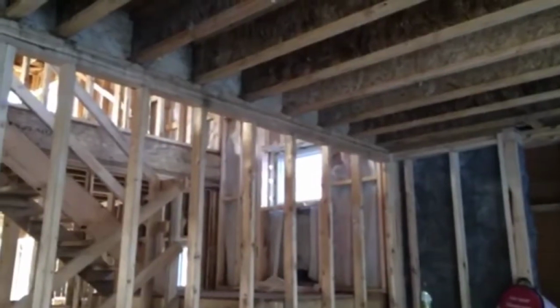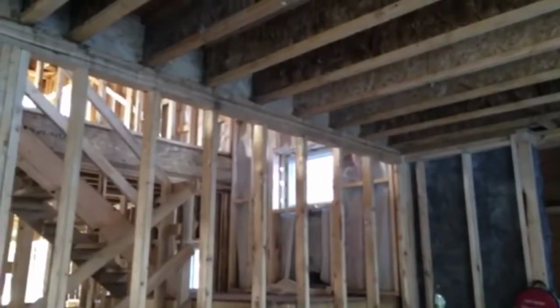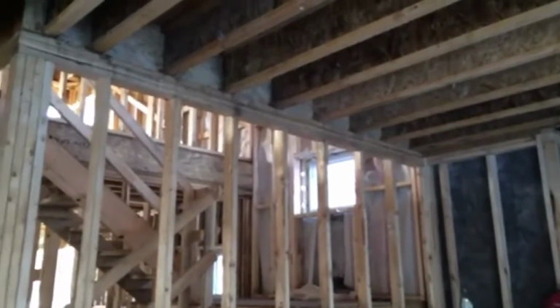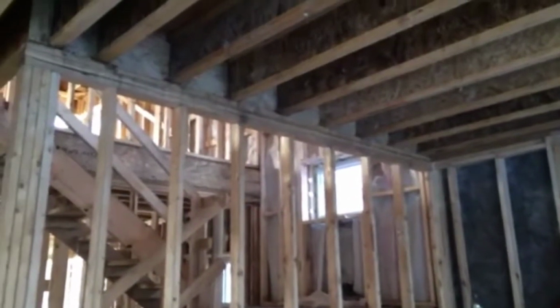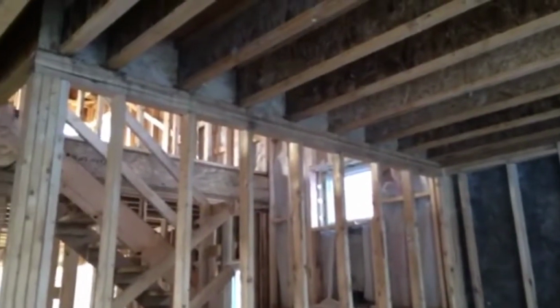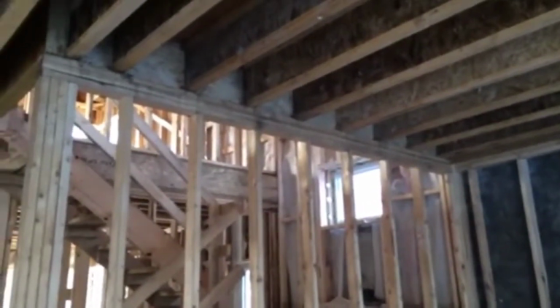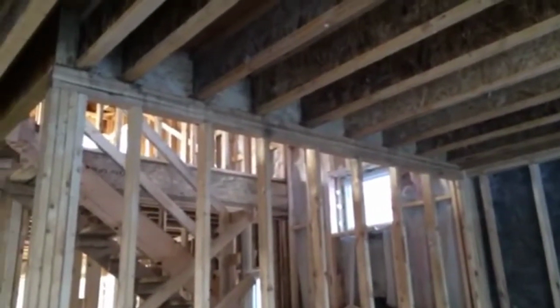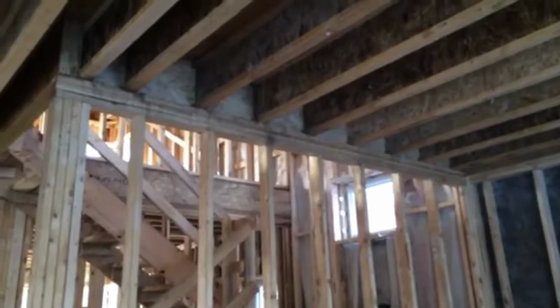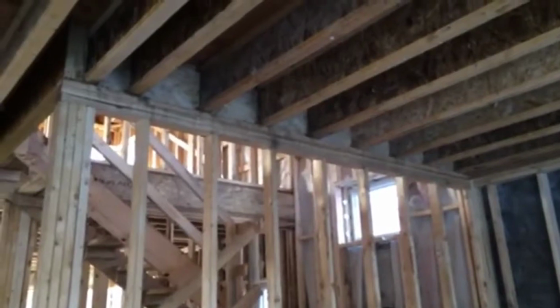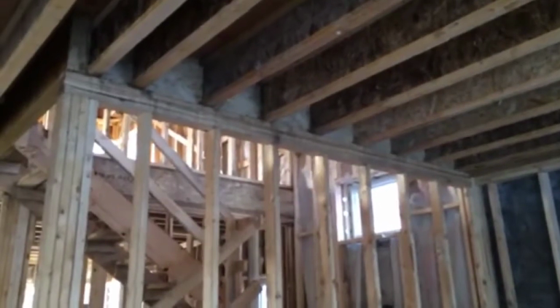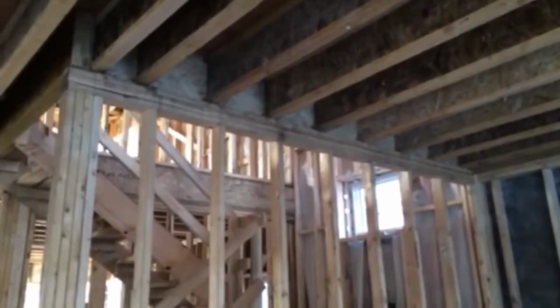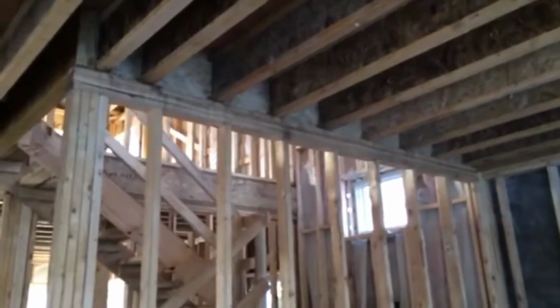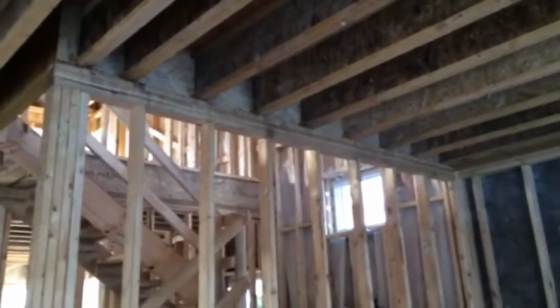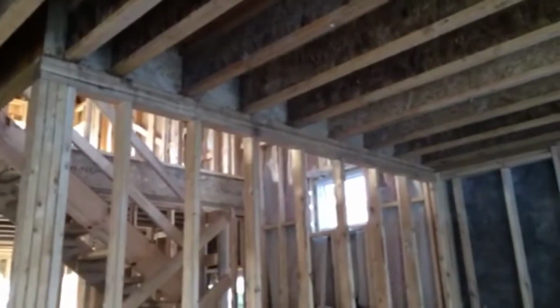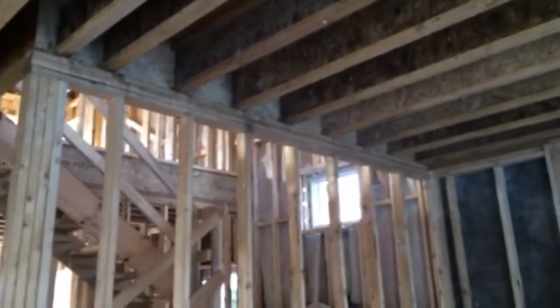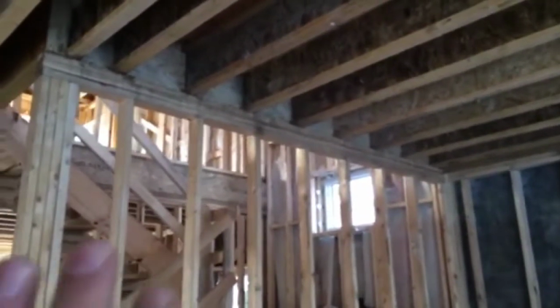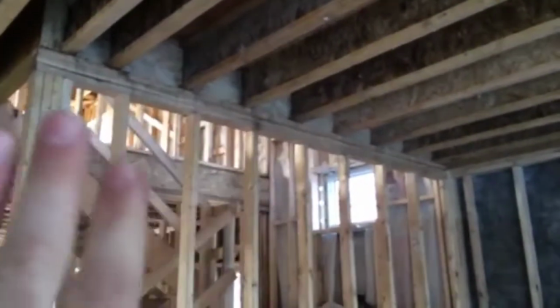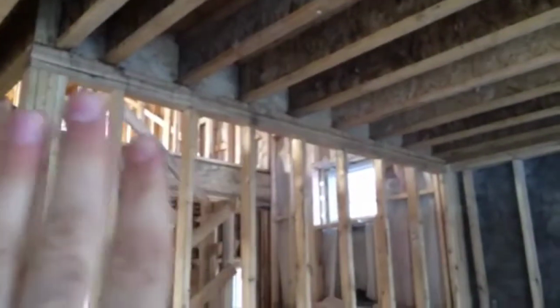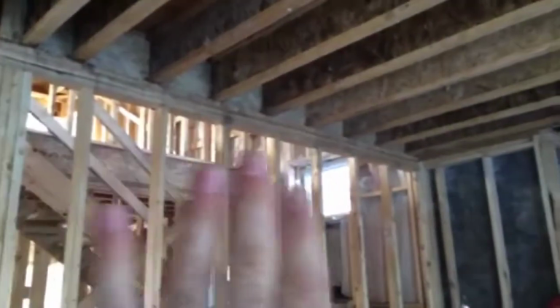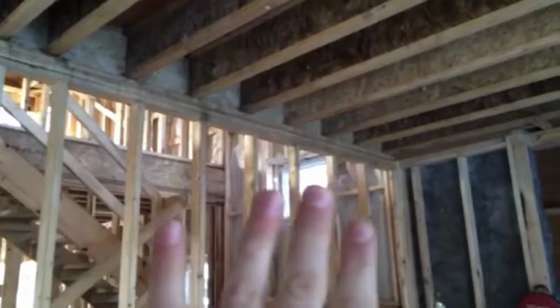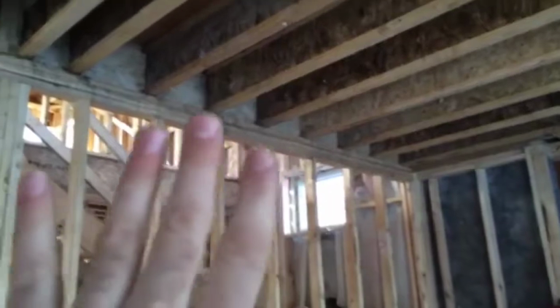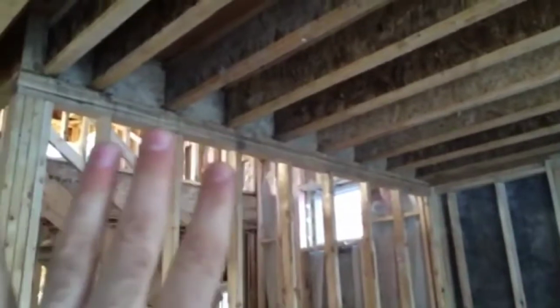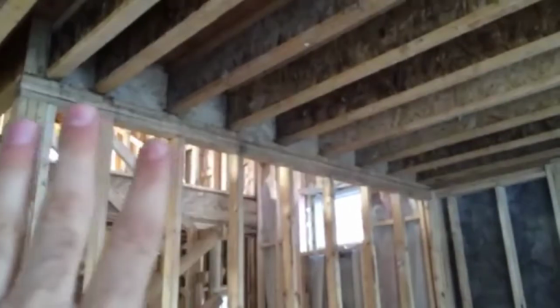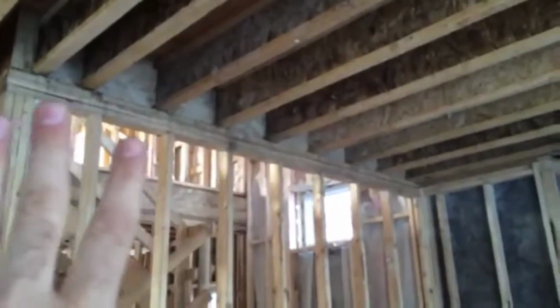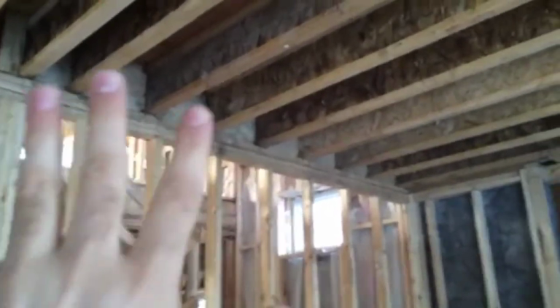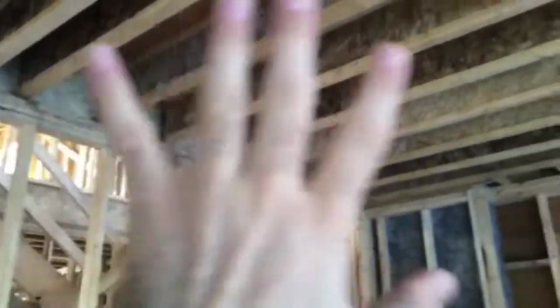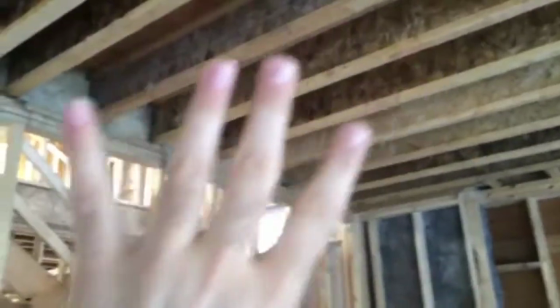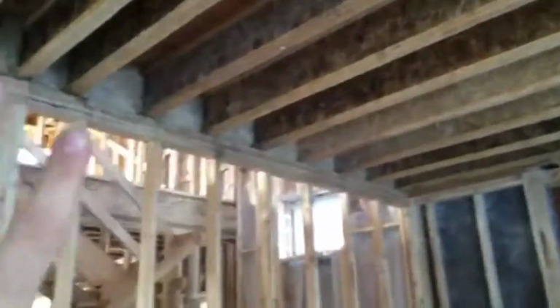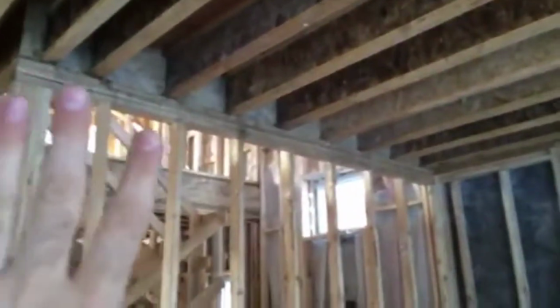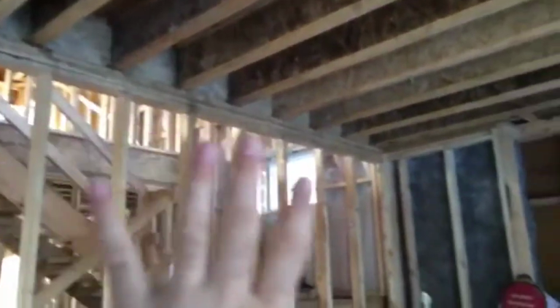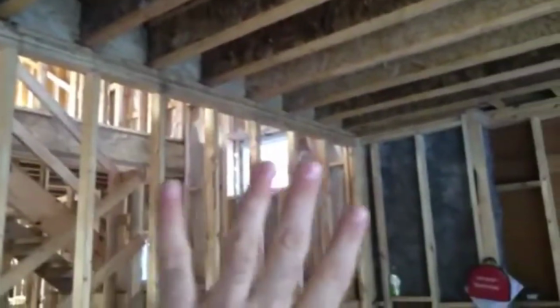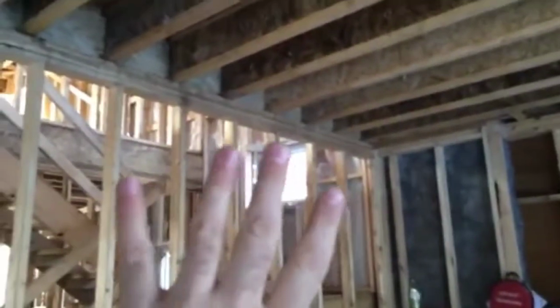Hi, it's Rob, and today I'm over at our Bannon Time project to talk a little bit about load bearing walls and point loads. A load bearing wall is a framed wall that's picking up and distributing a load from overhead uniformly over the distance of the wall.